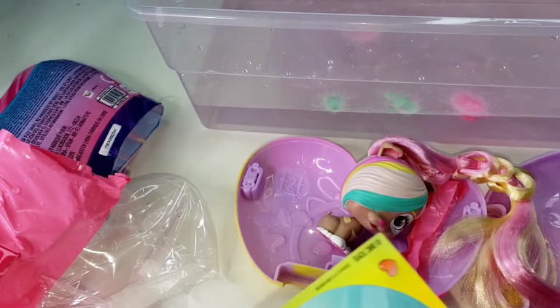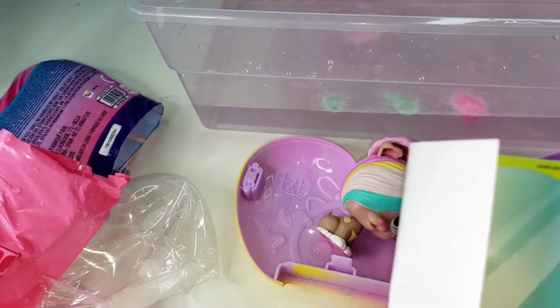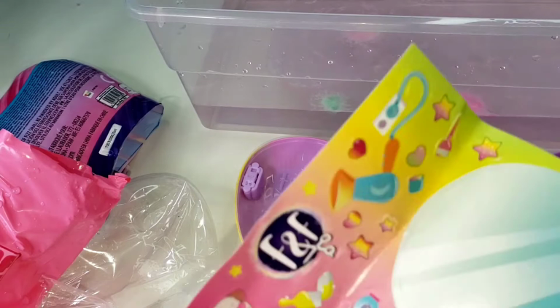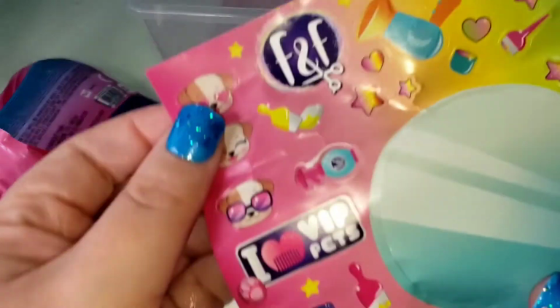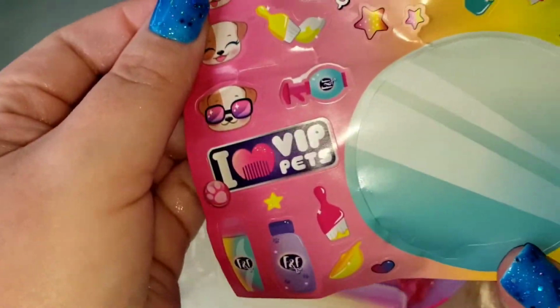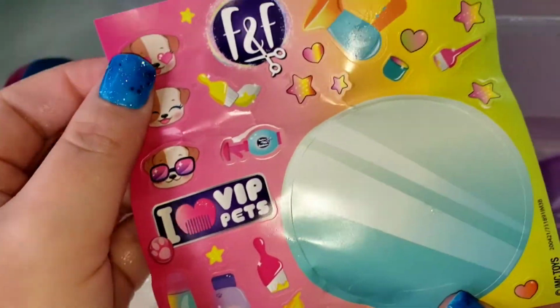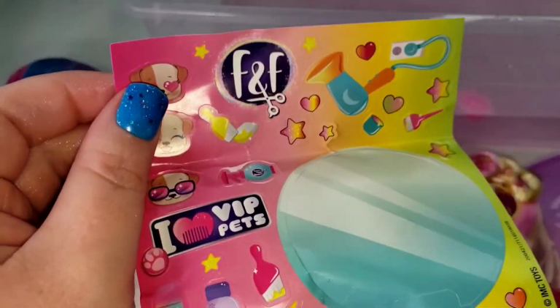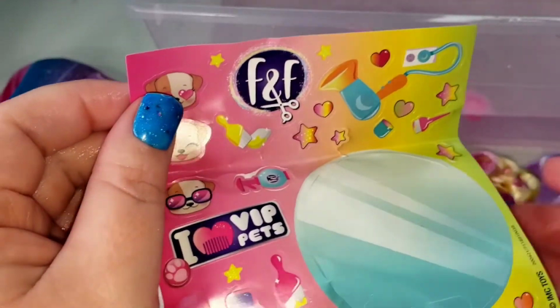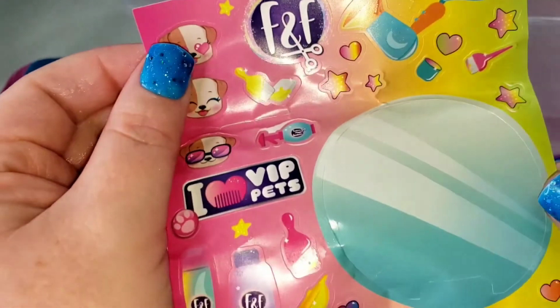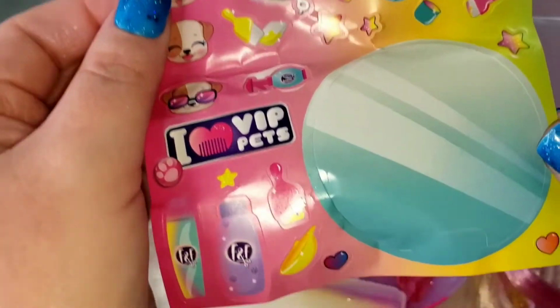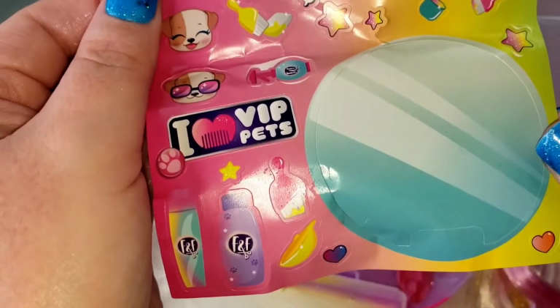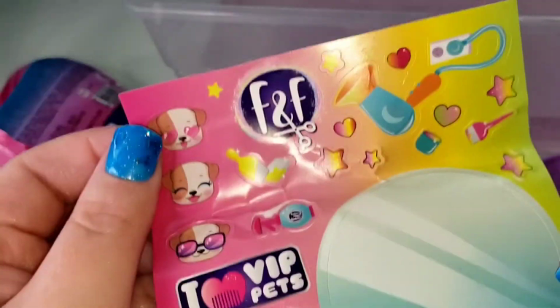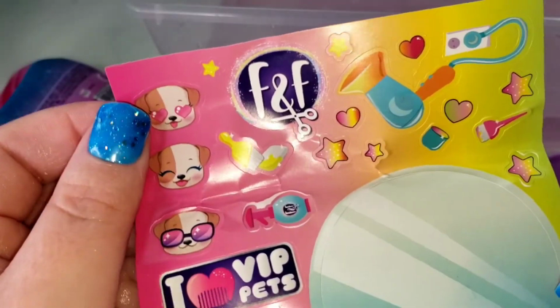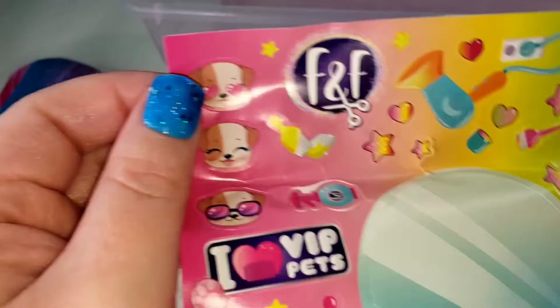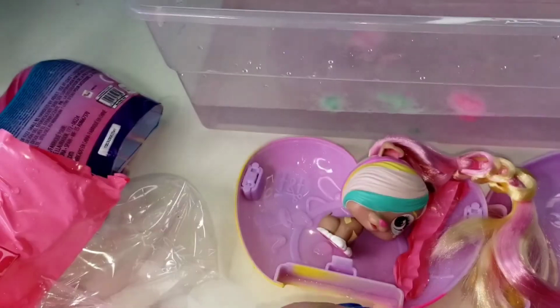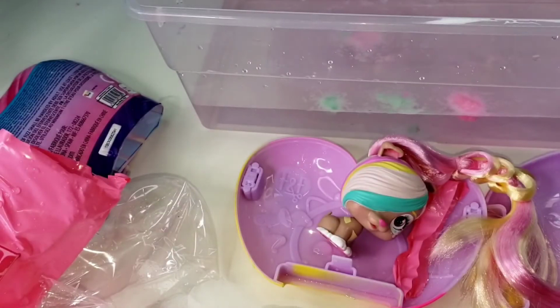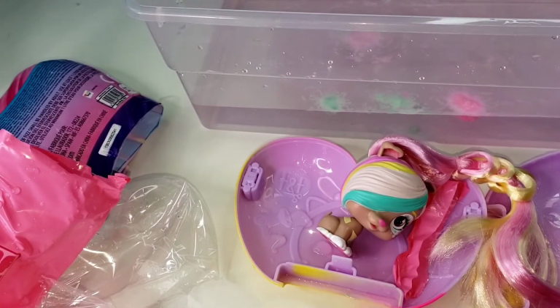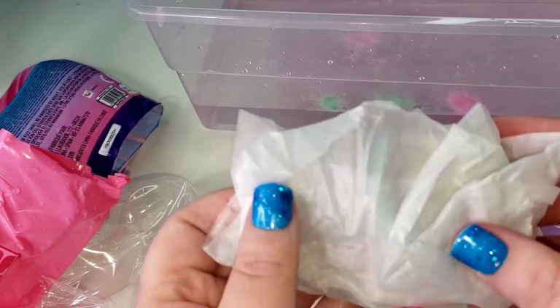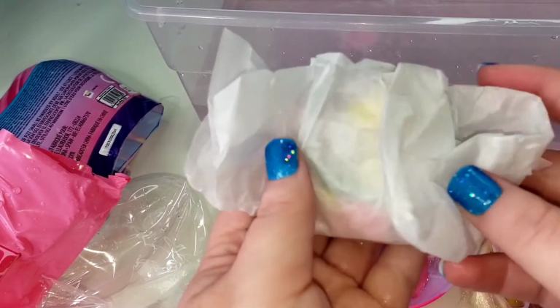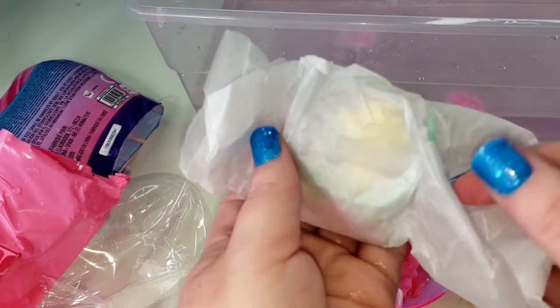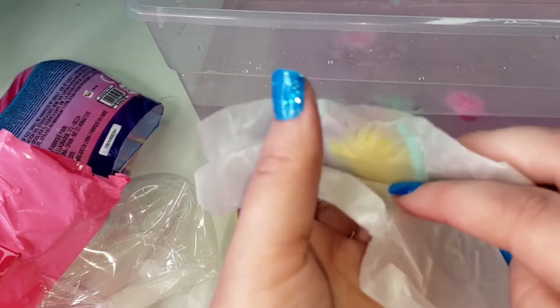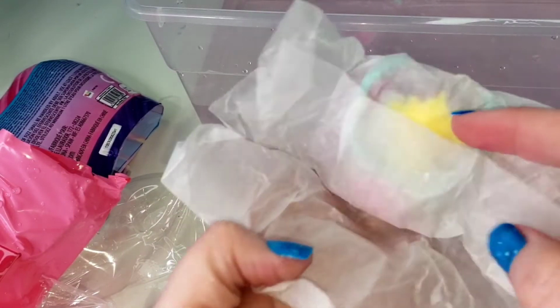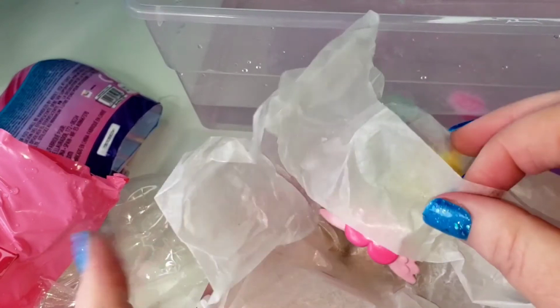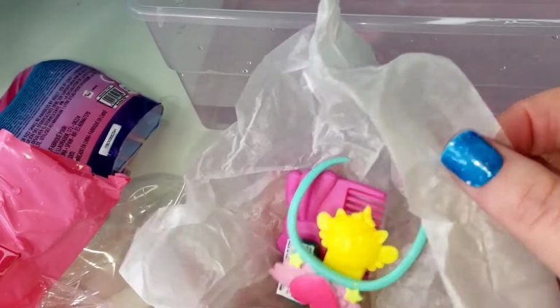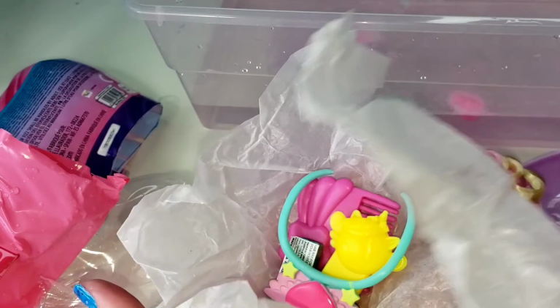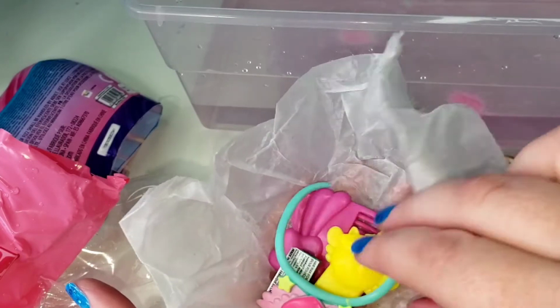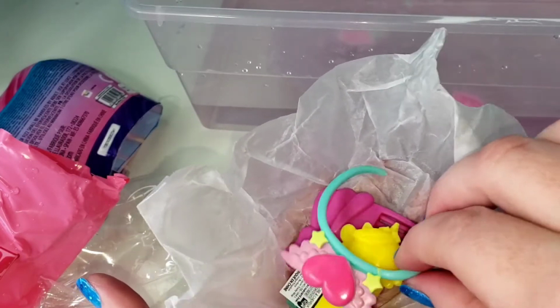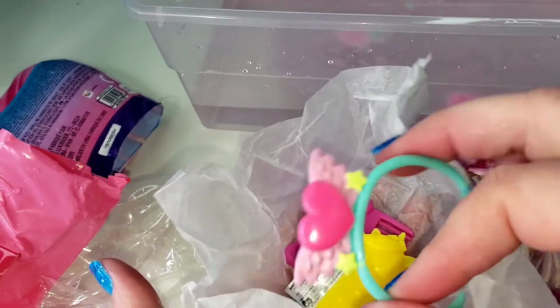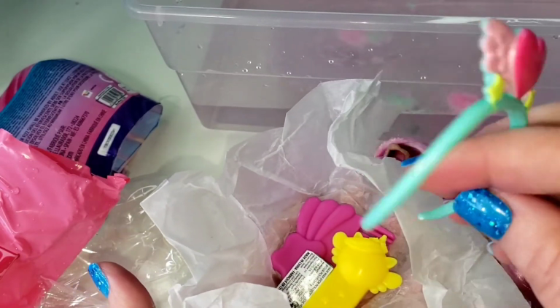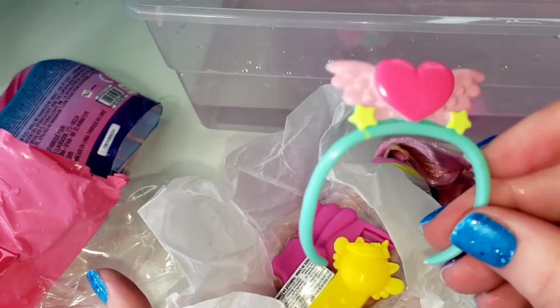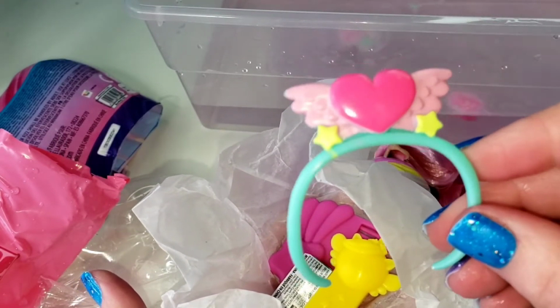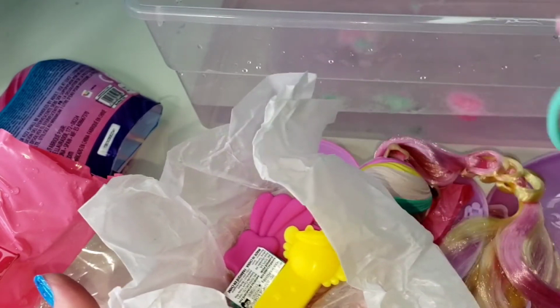And we got some little stickers that we can decorate our heart with. Such fun stickers, and then we got some little accessories.